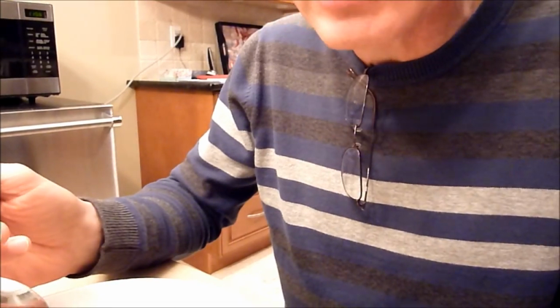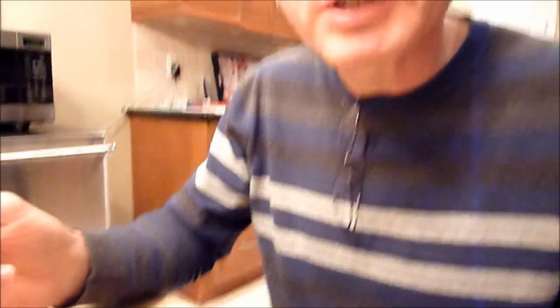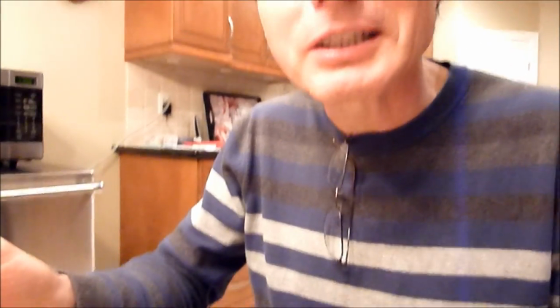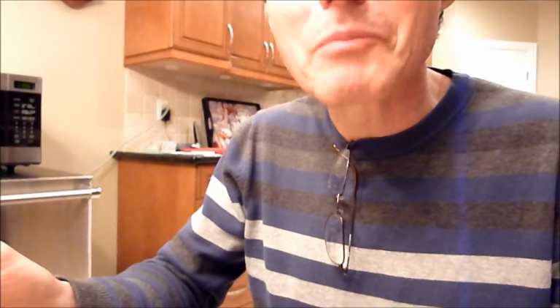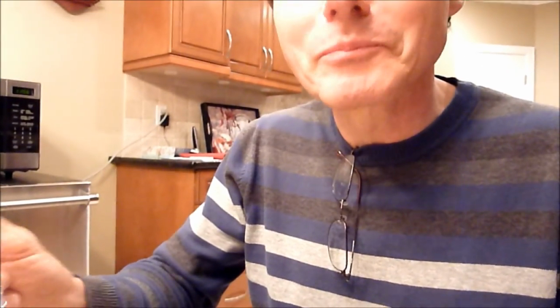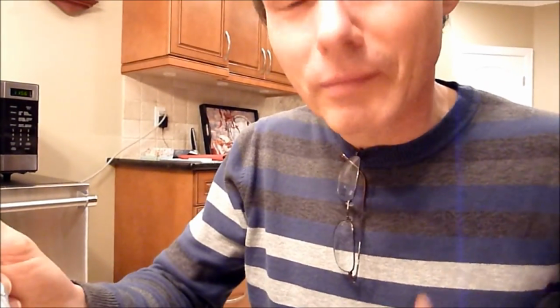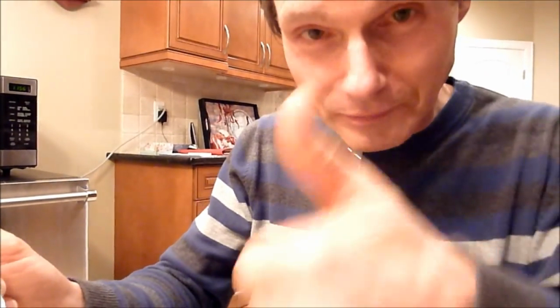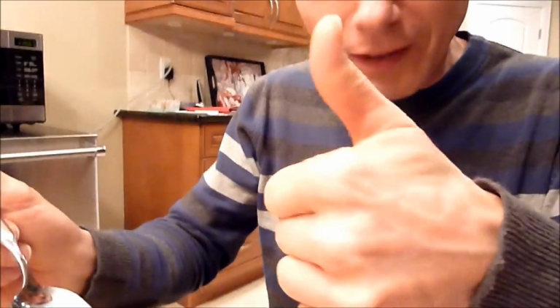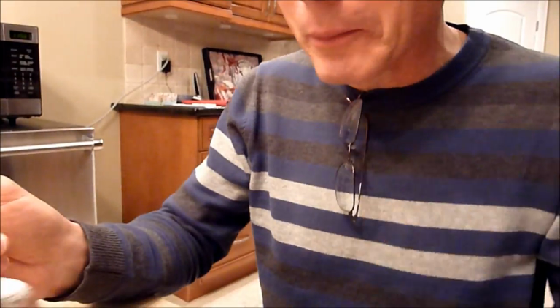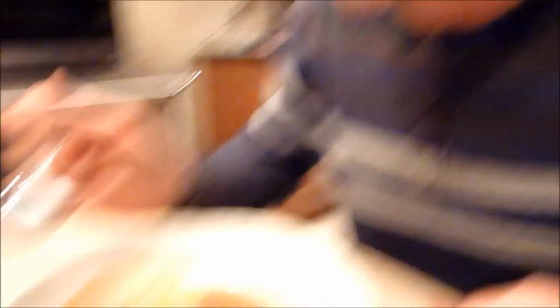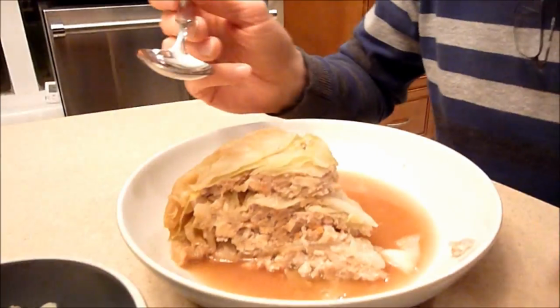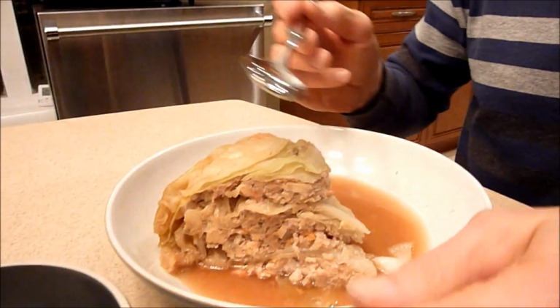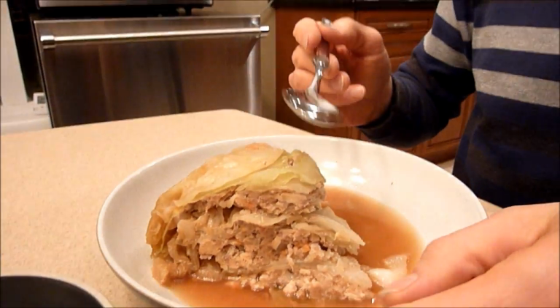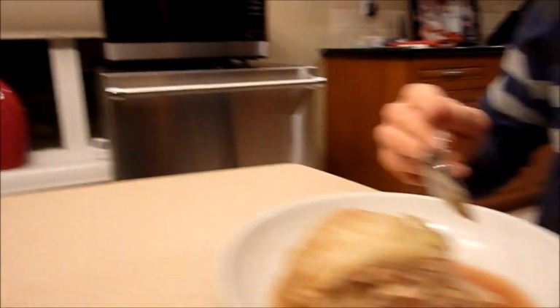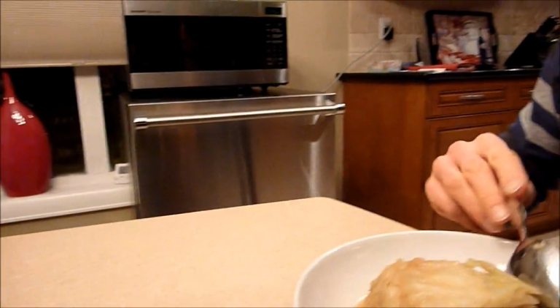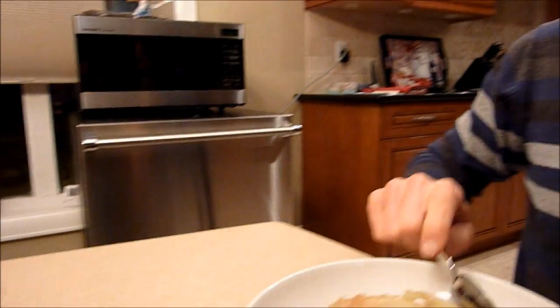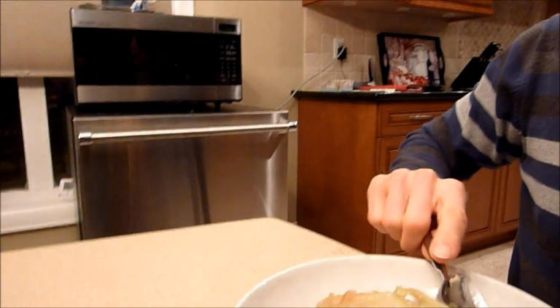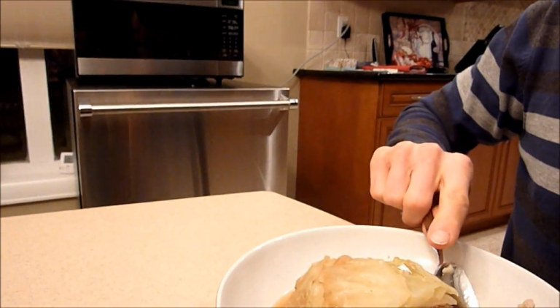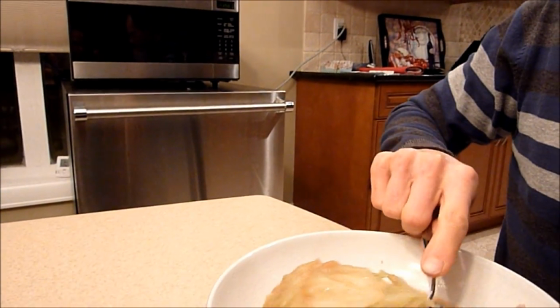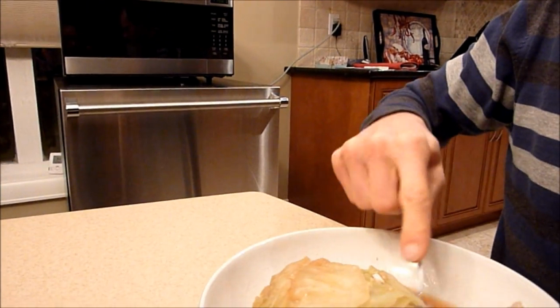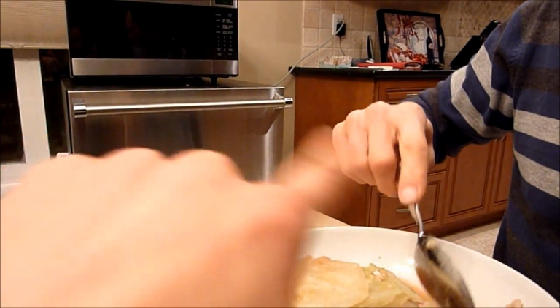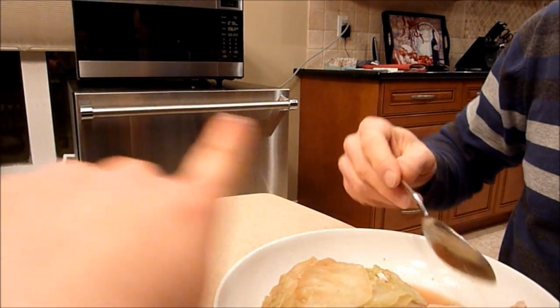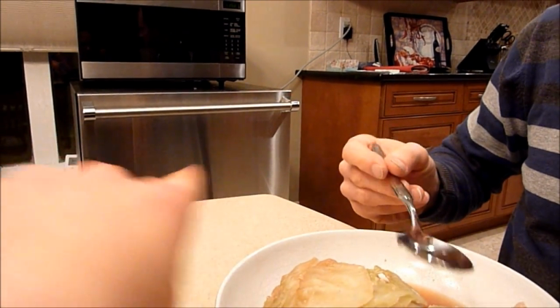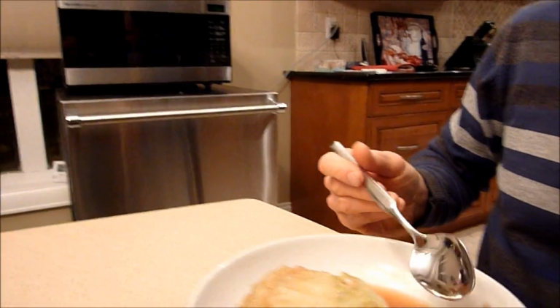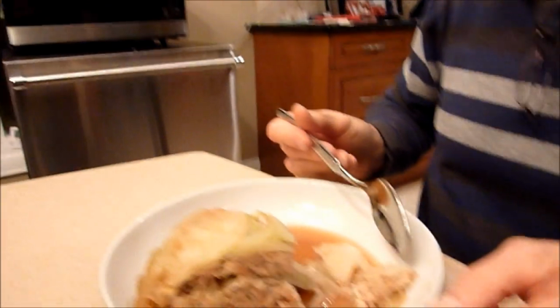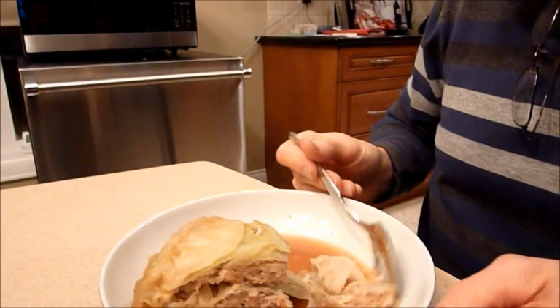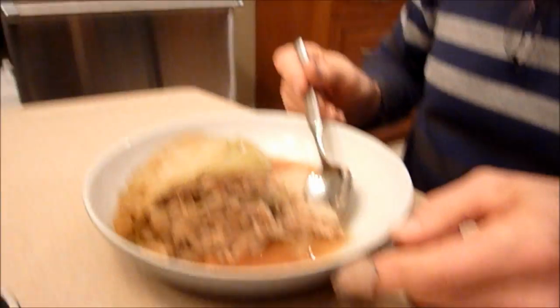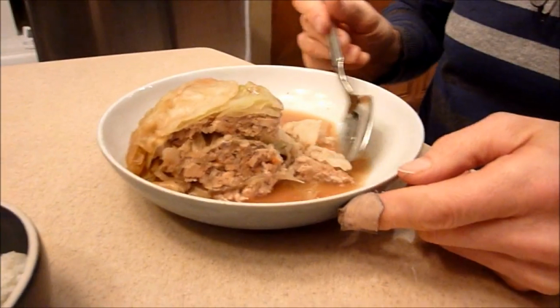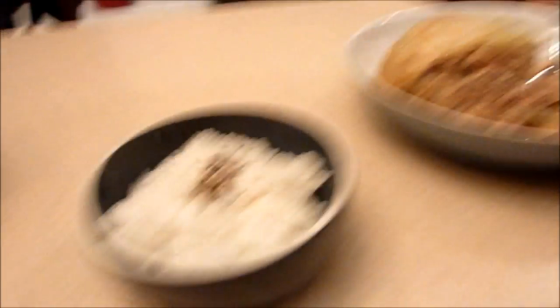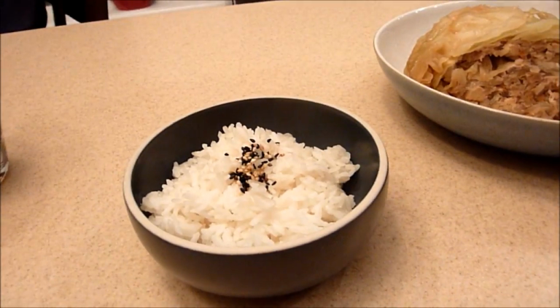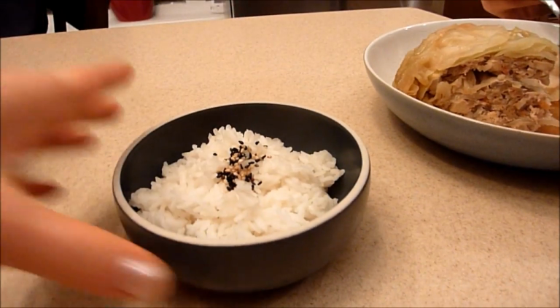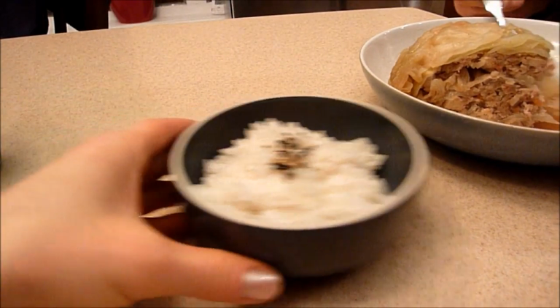Extremely tasty — thumbs up! And yes, you definitely need it with the rice.